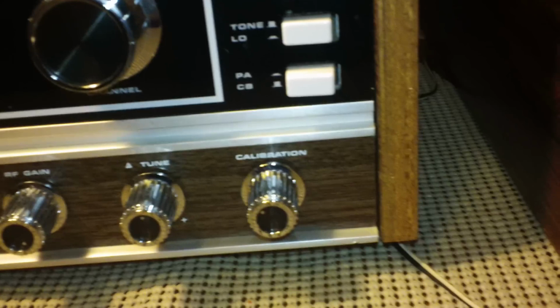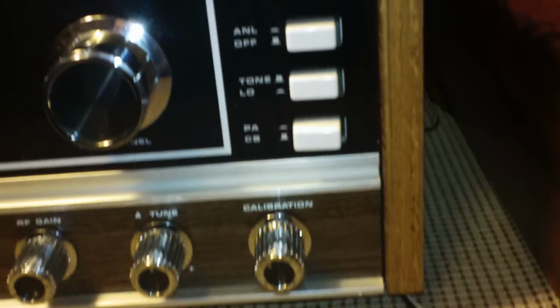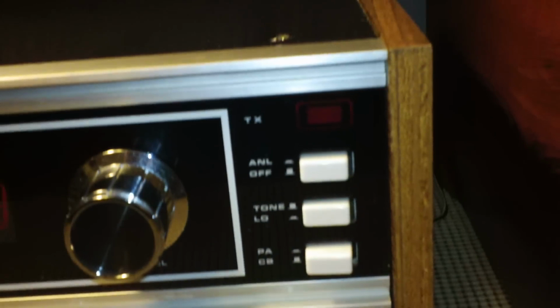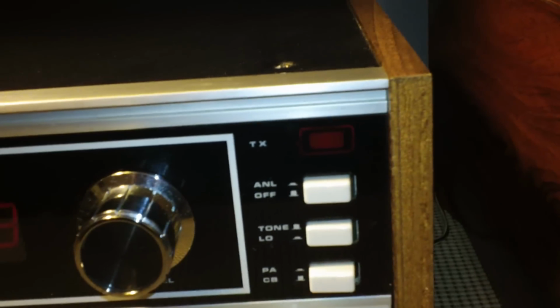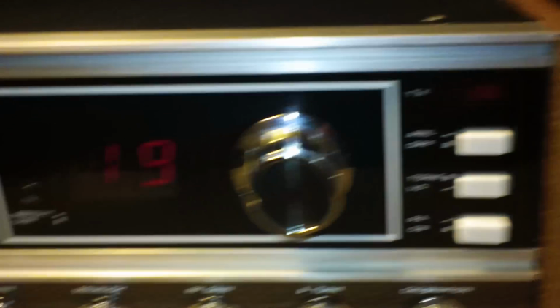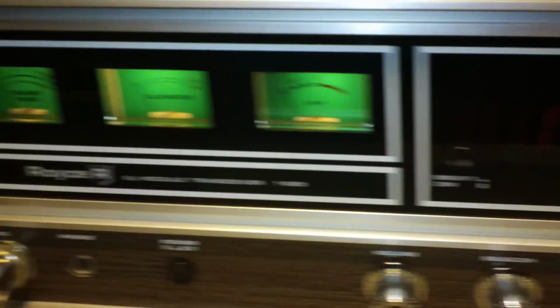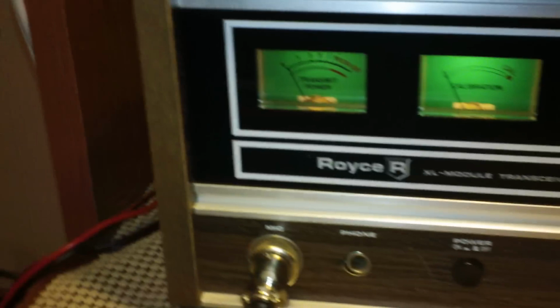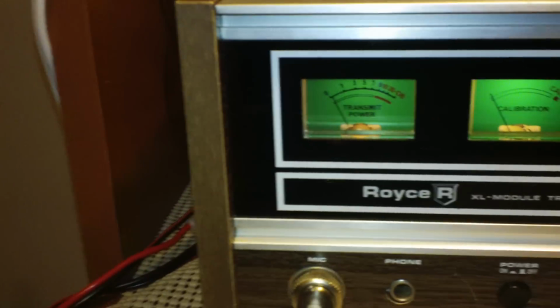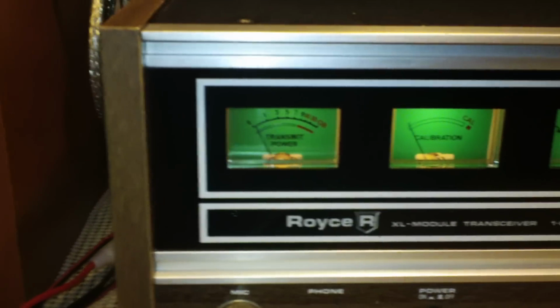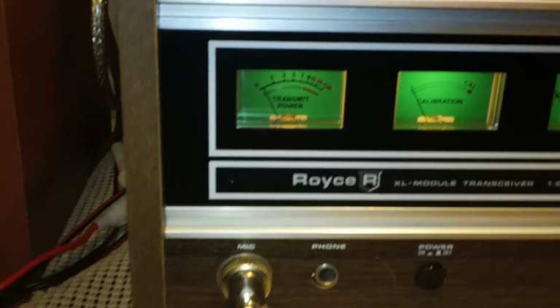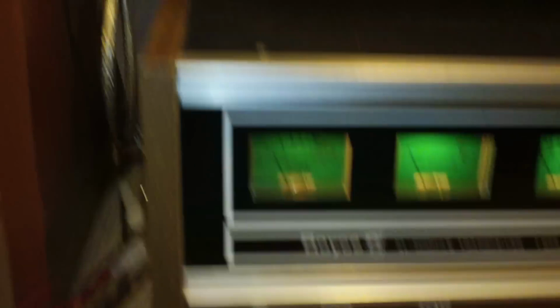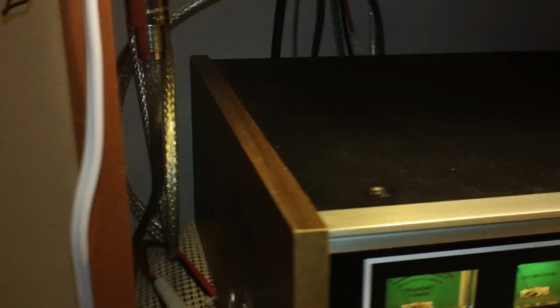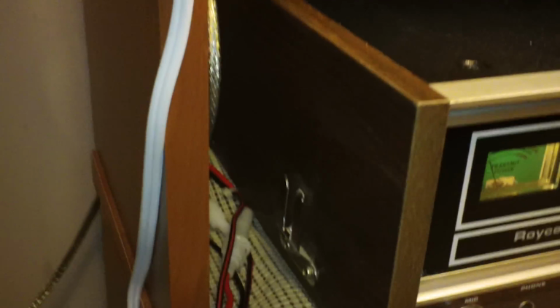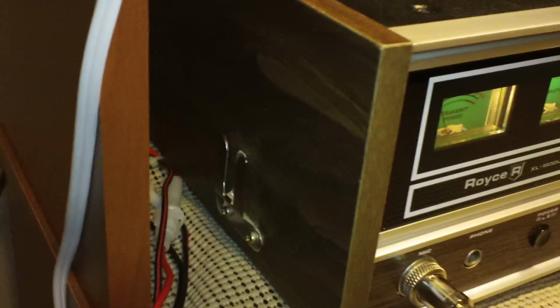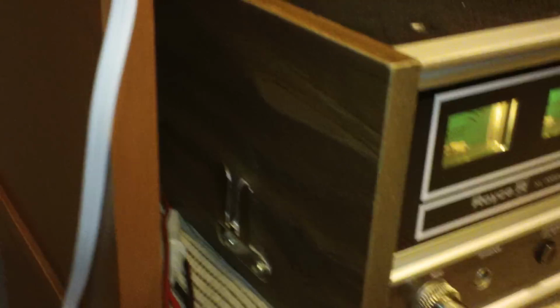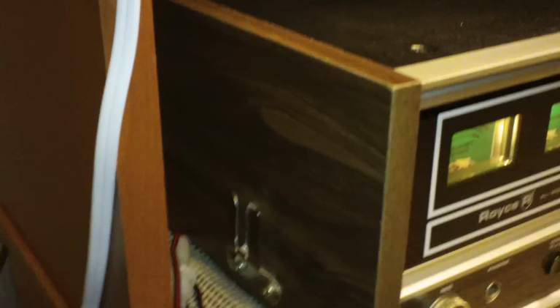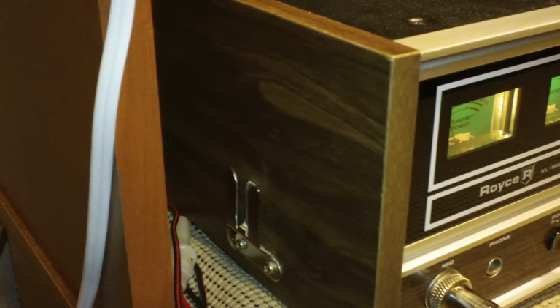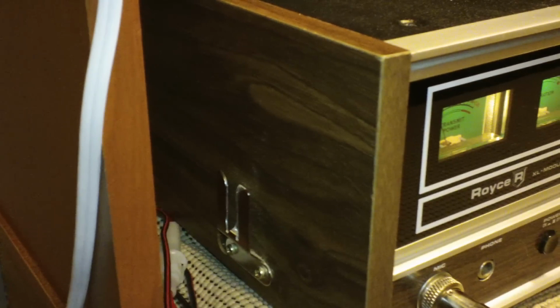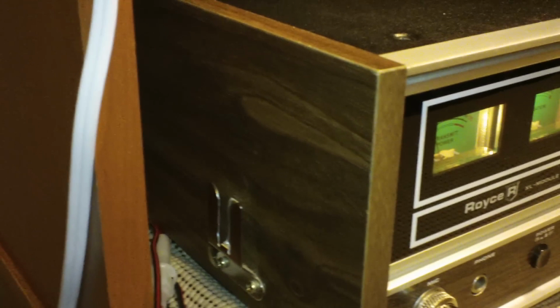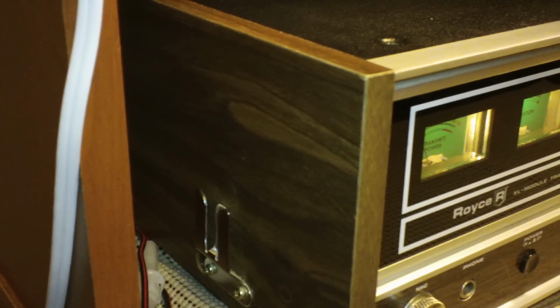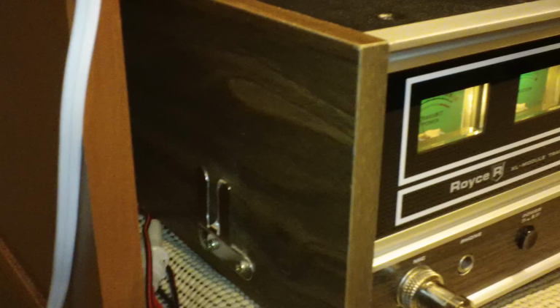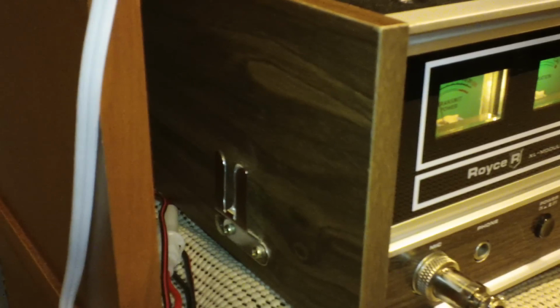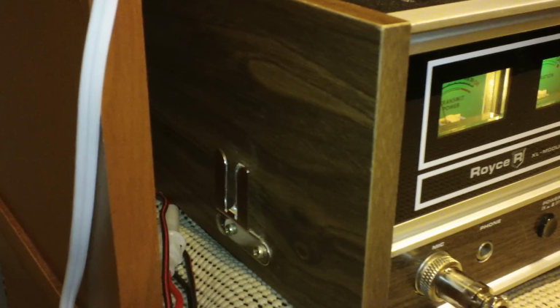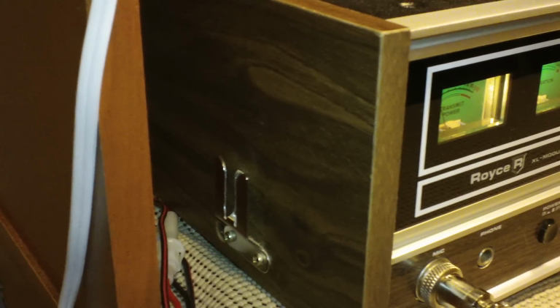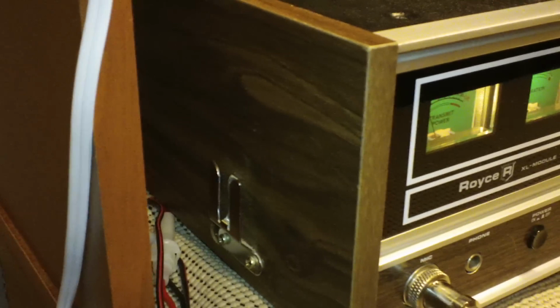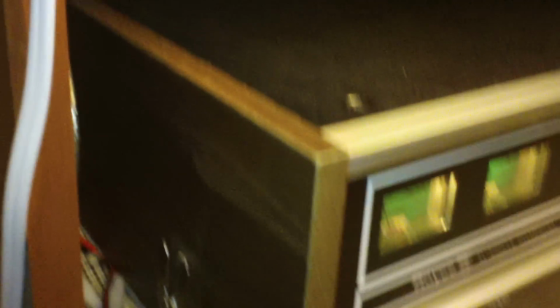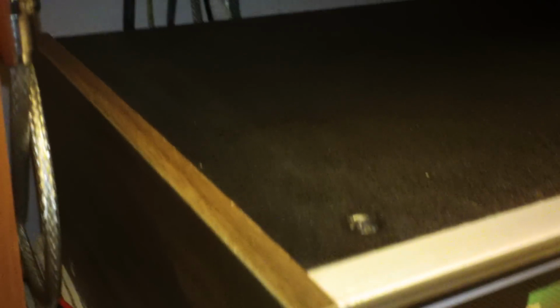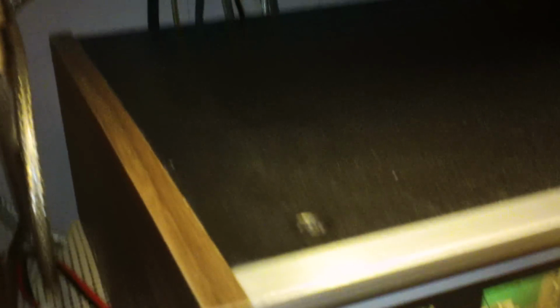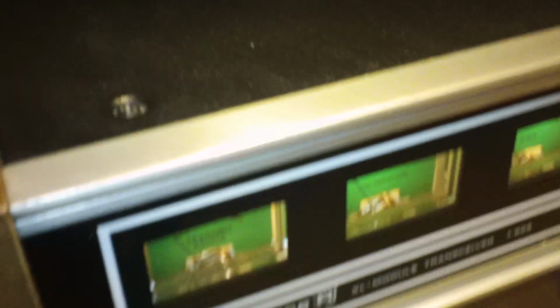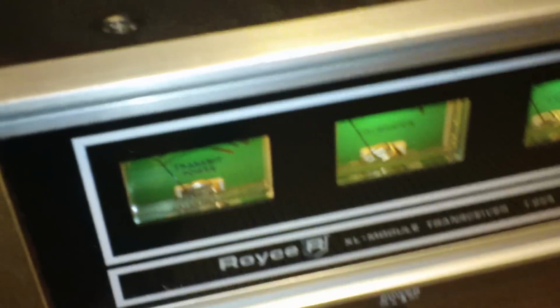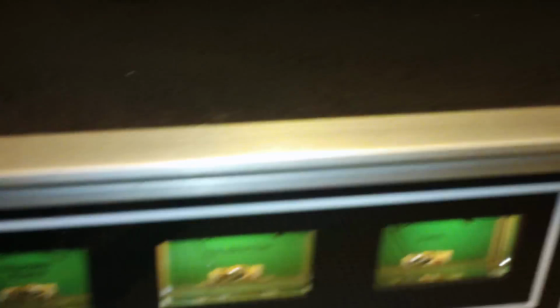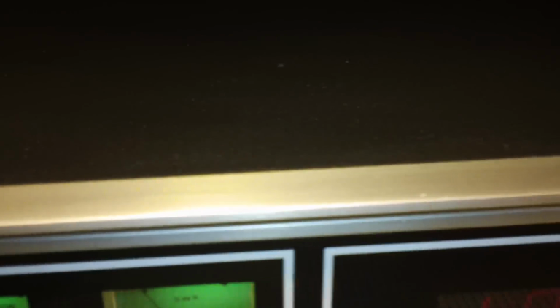The strip is completely gone on the front right. The front left side is still there, although on the left, sometime long ago, somebody attached one of those mic hangers with screws. Overall, the radio is in good condition.